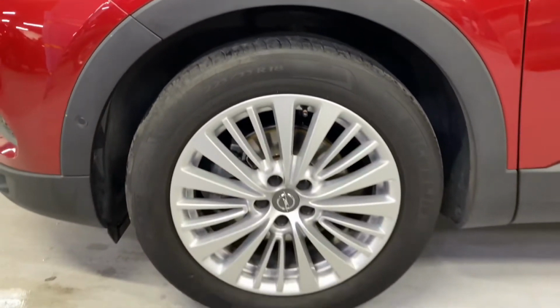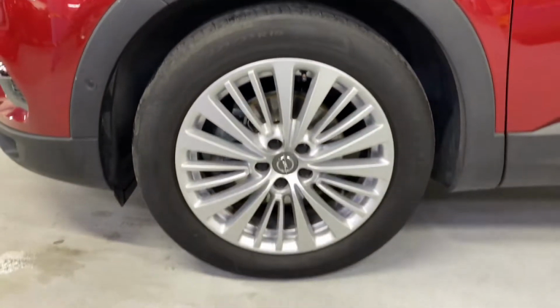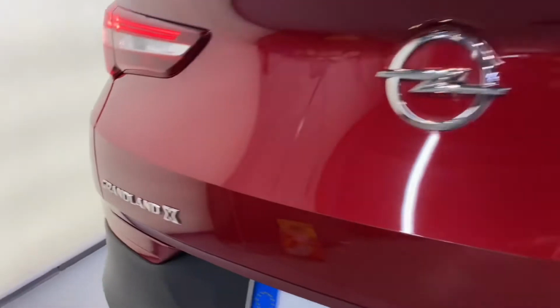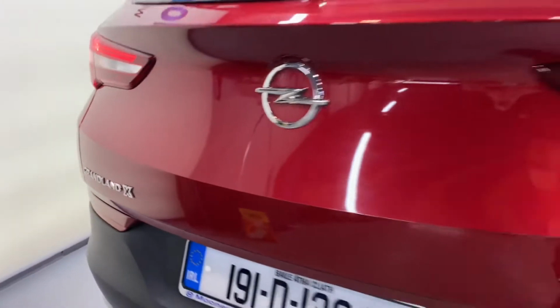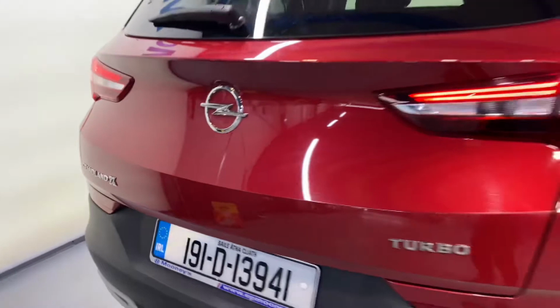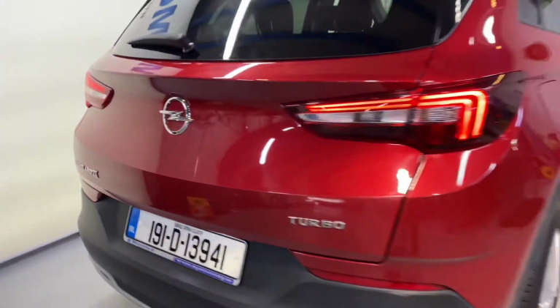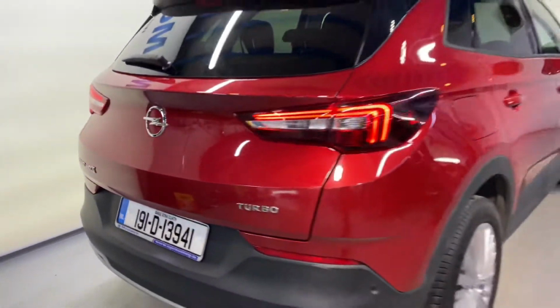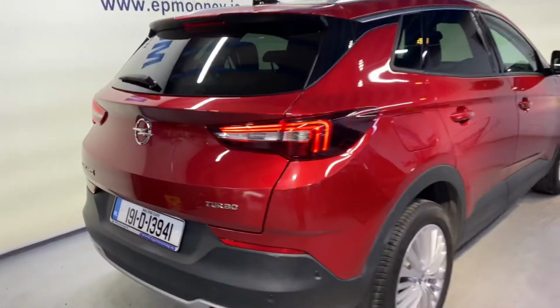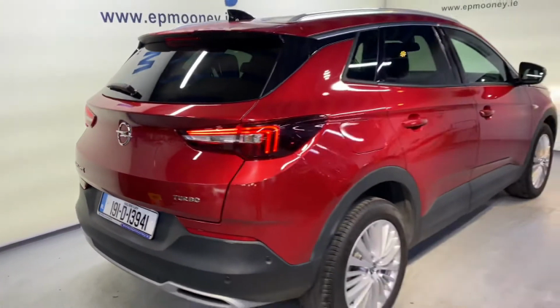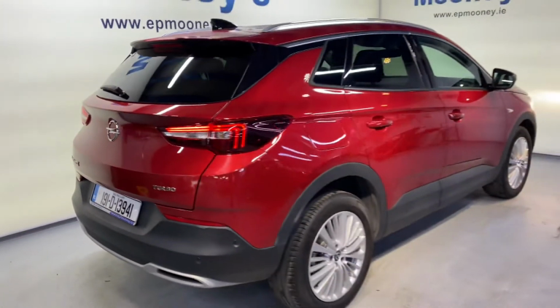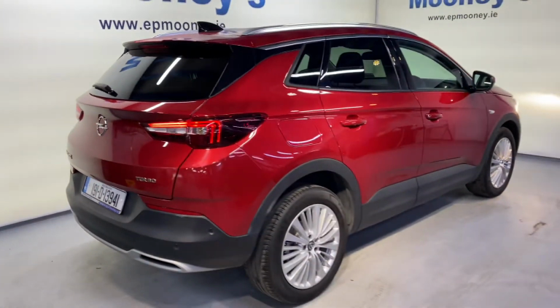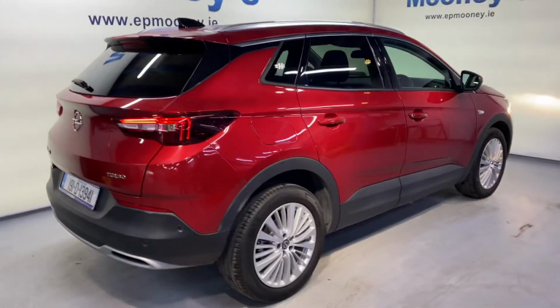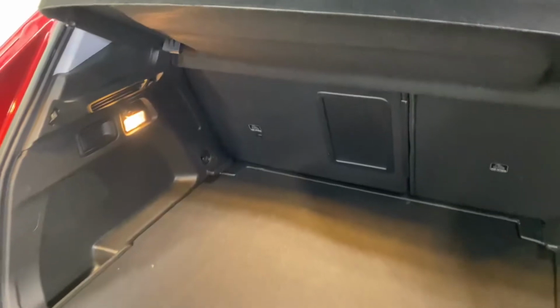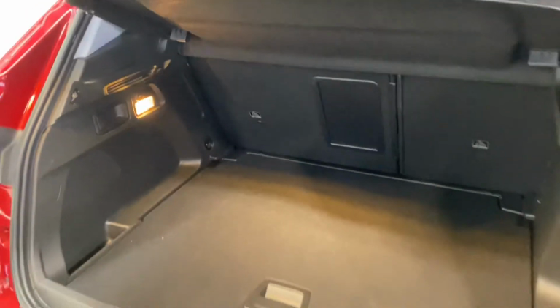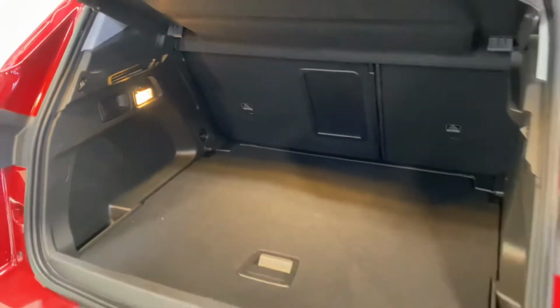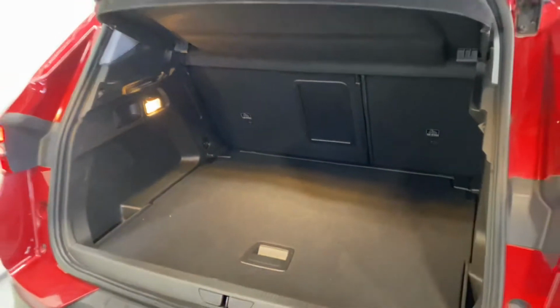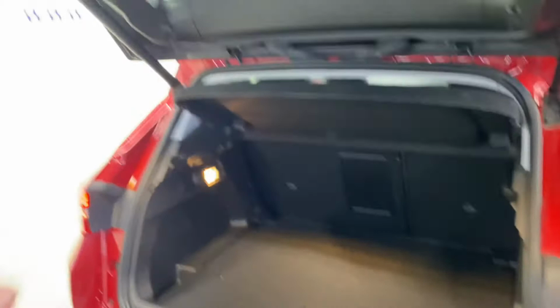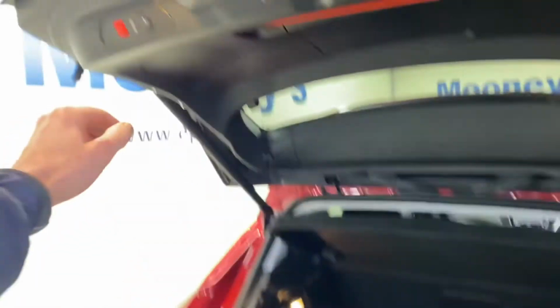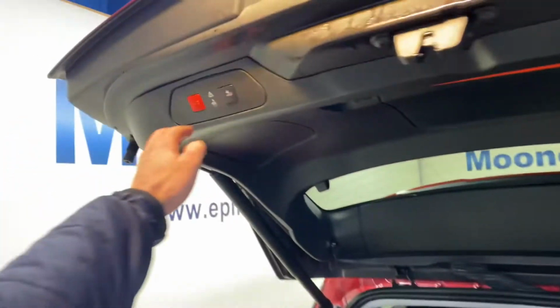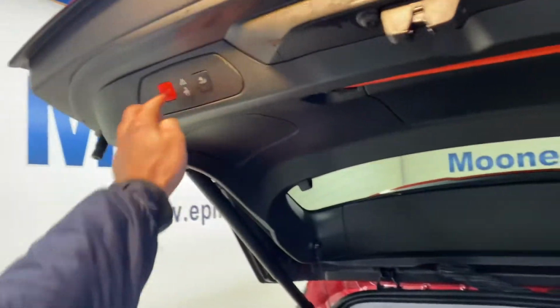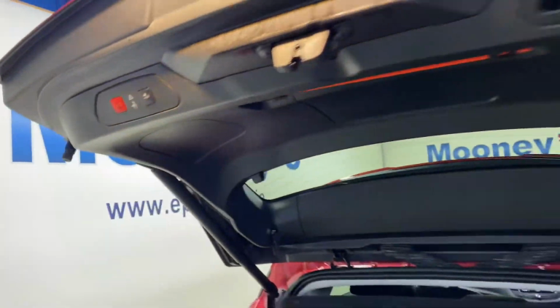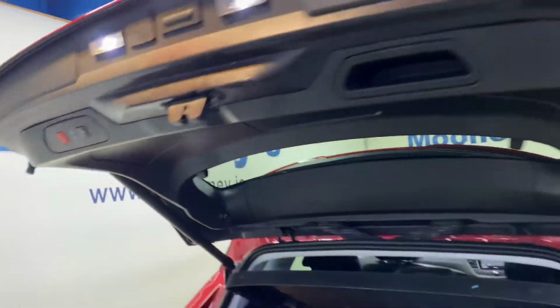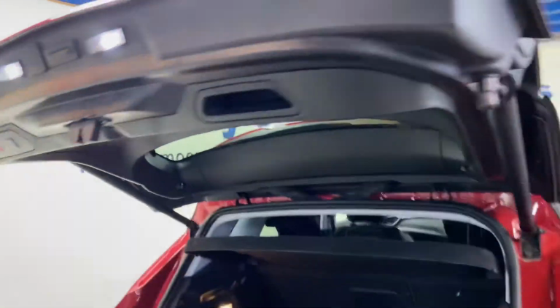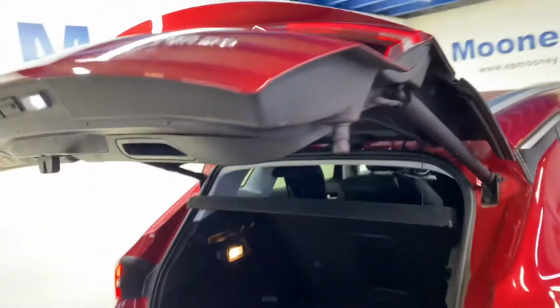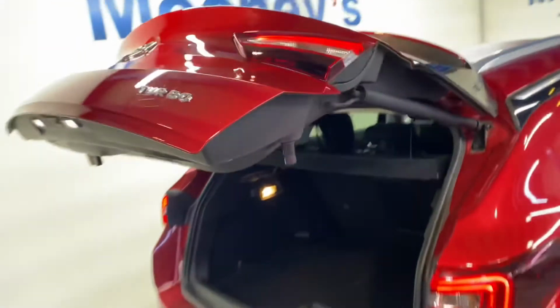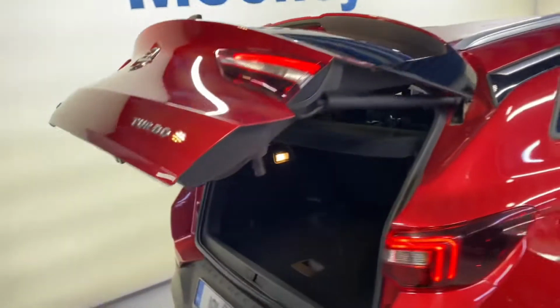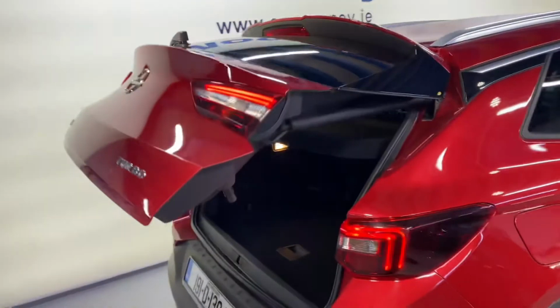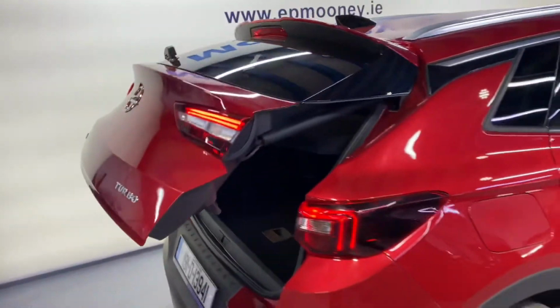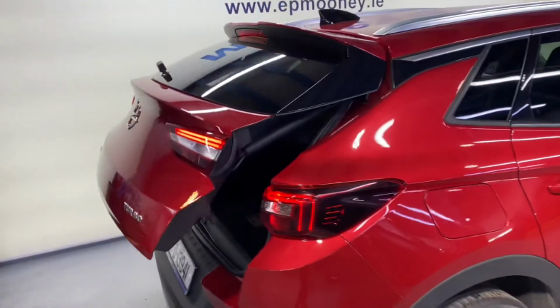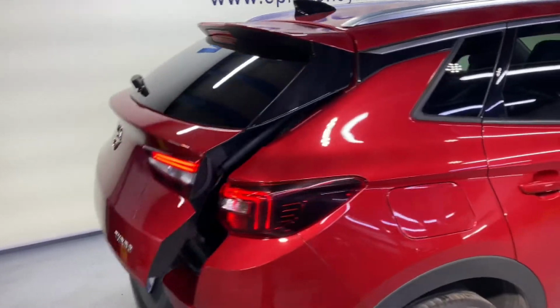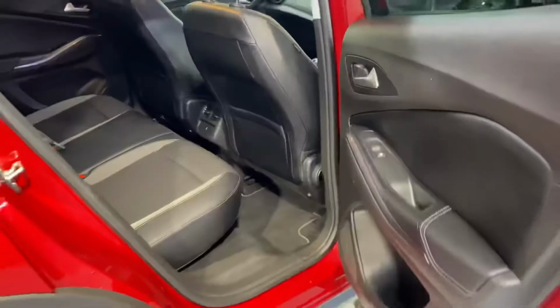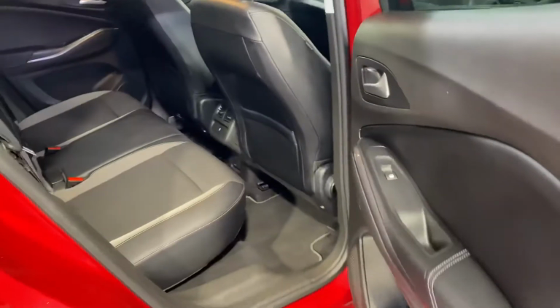This comes with 17-inch alloy wheels and 360-degree parking sensors. It has big boot space and you also get an electric tailgate, and there is plenty of legroom in the back for the adults.